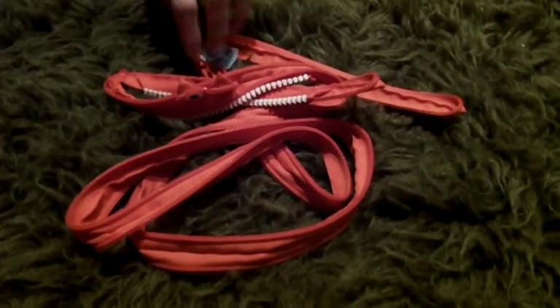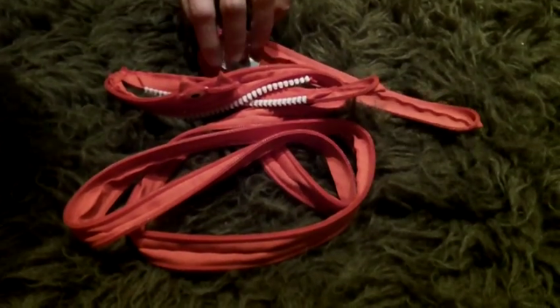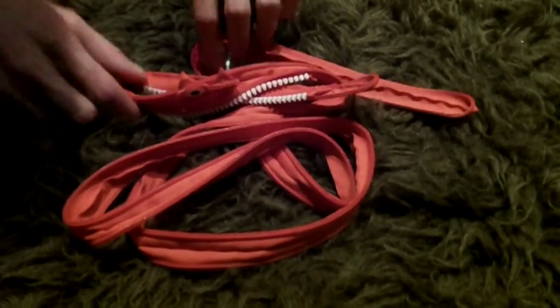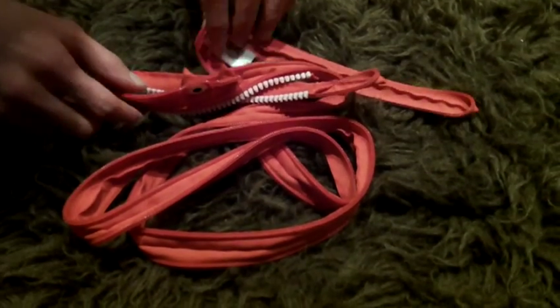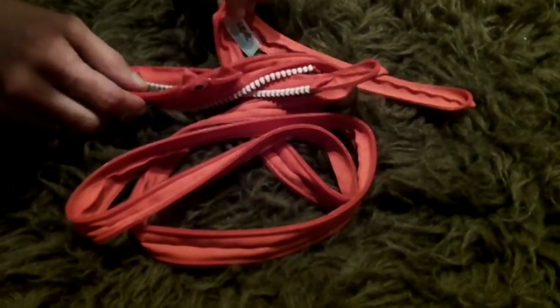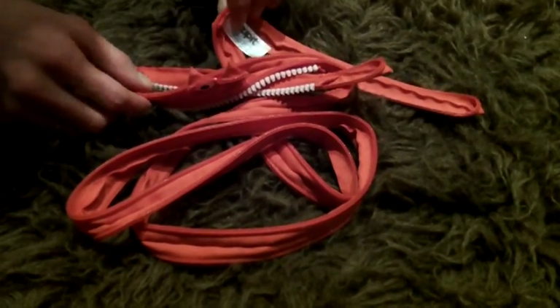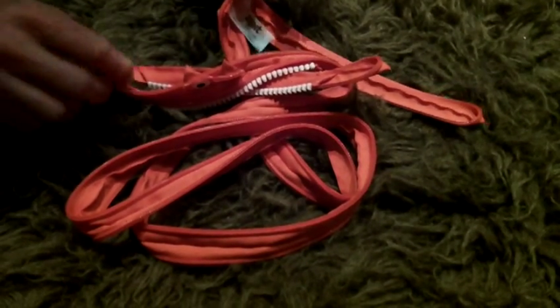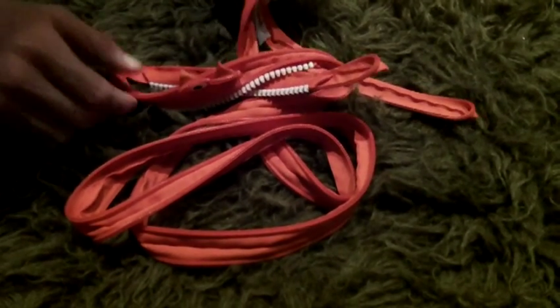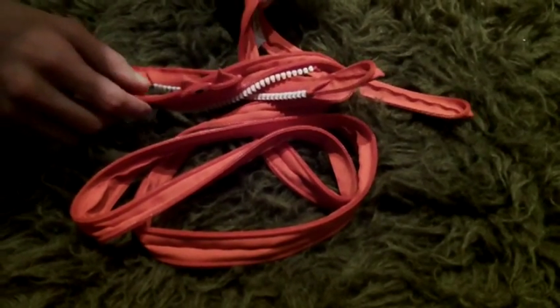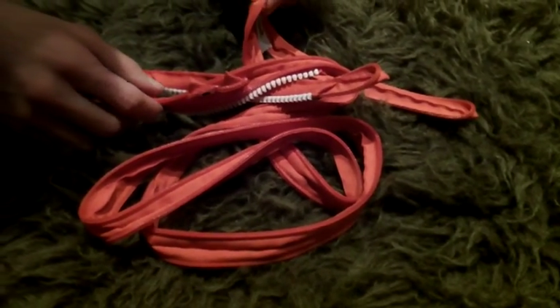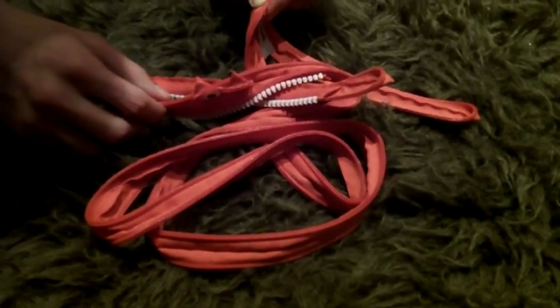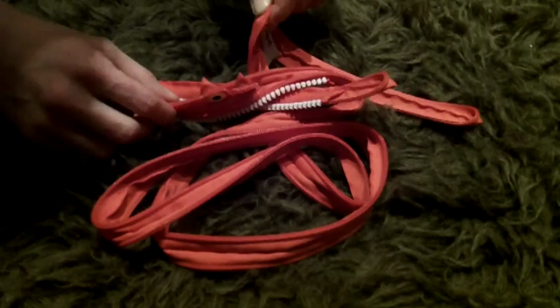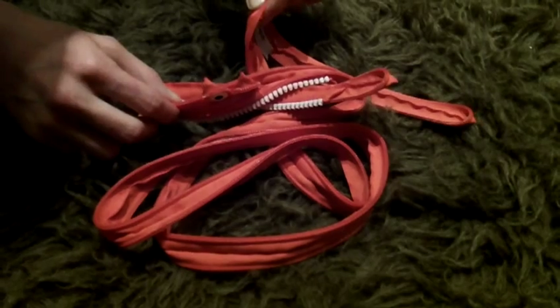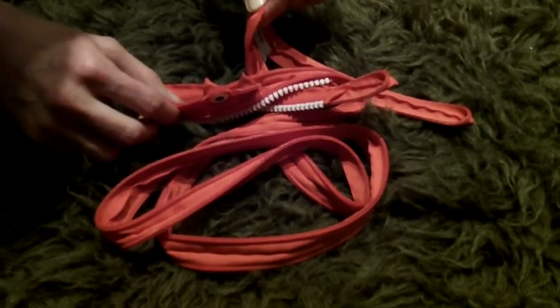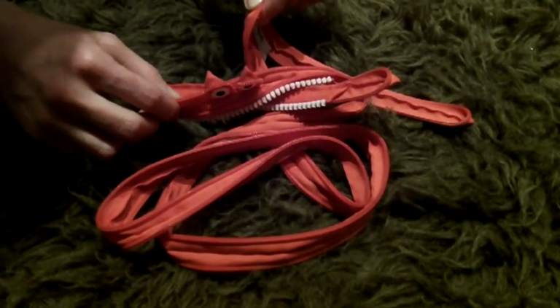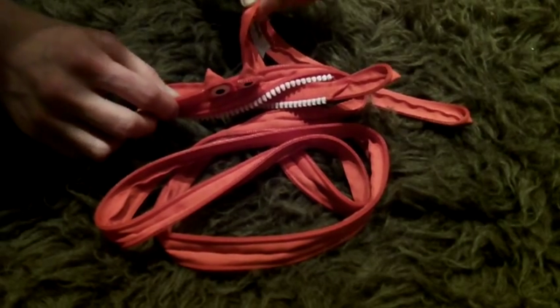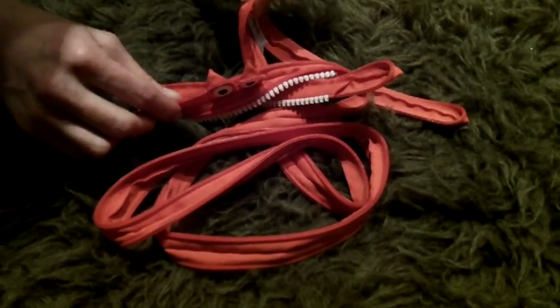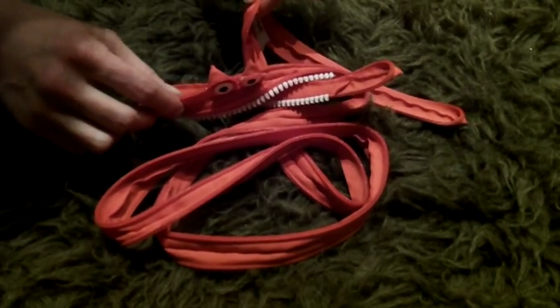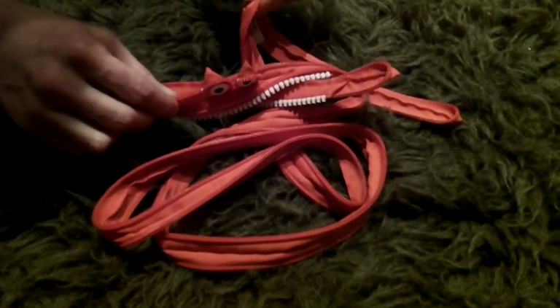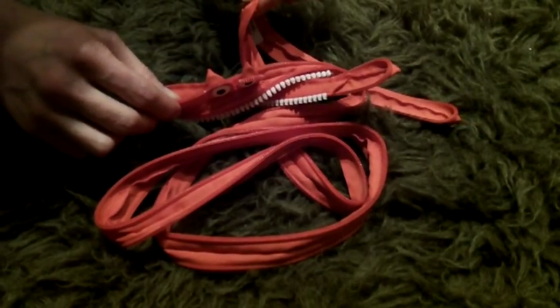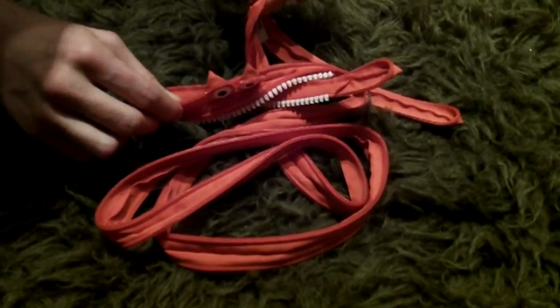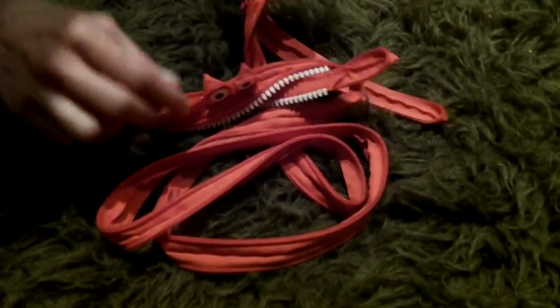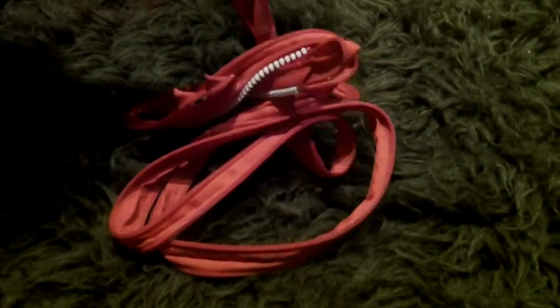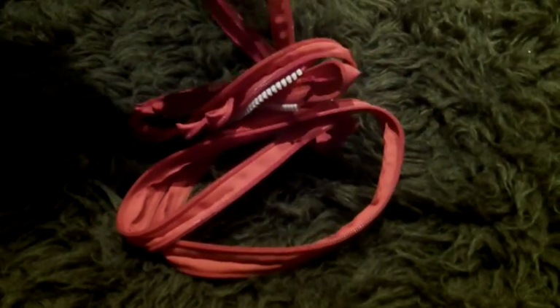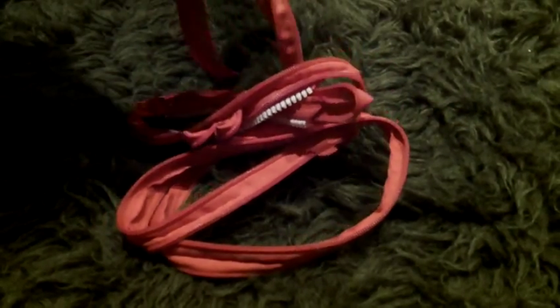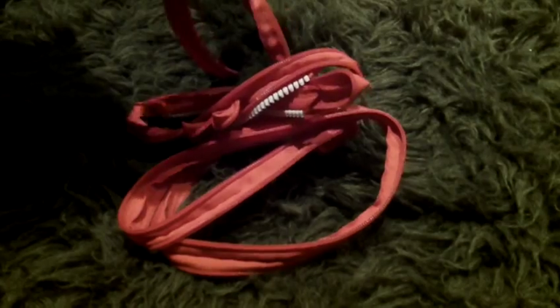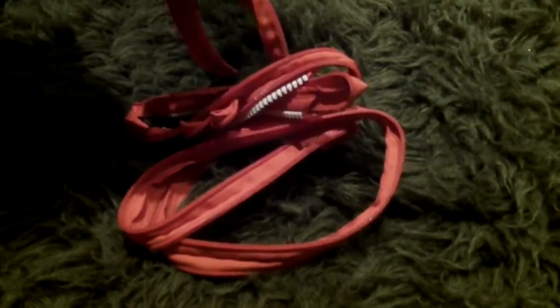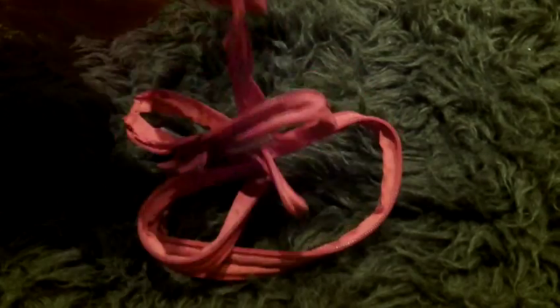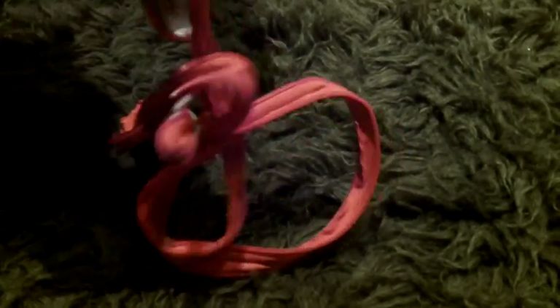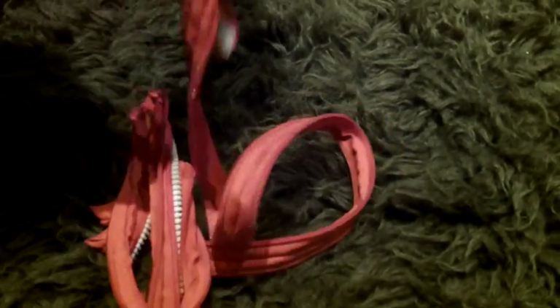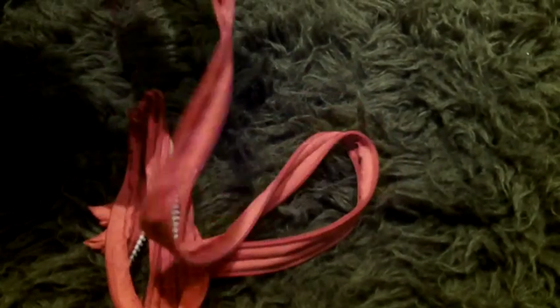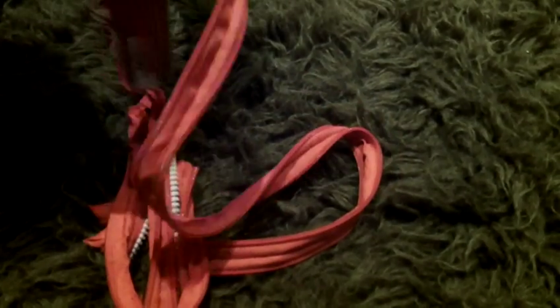Okay, what we have here is the Zip It Monster and I'm going to demonstrate exactly how the monster transforms from a zip into a pencil case. Are you watching carefully?